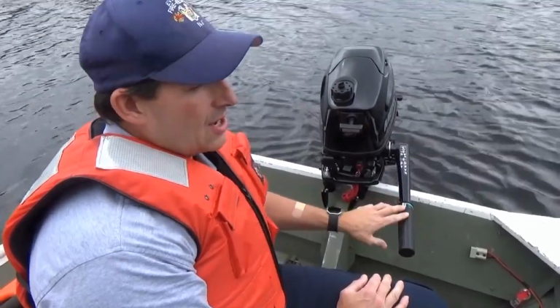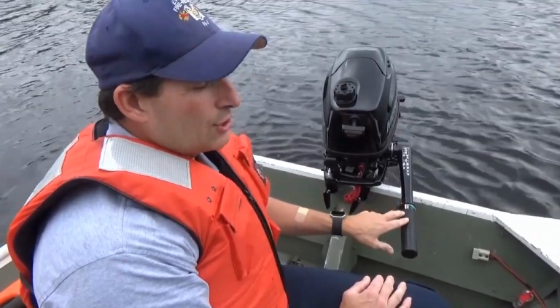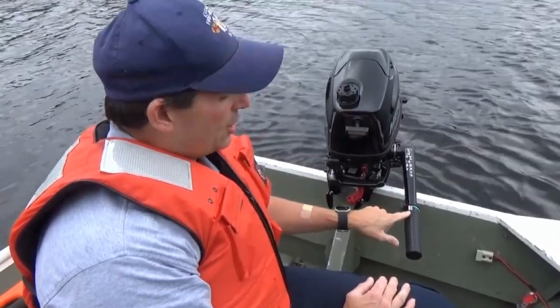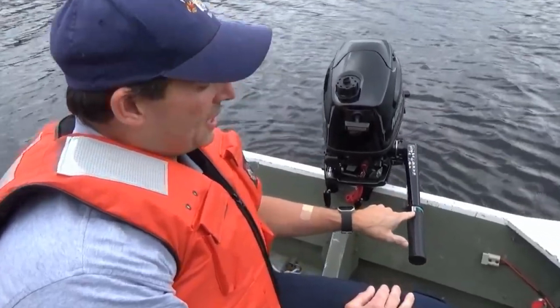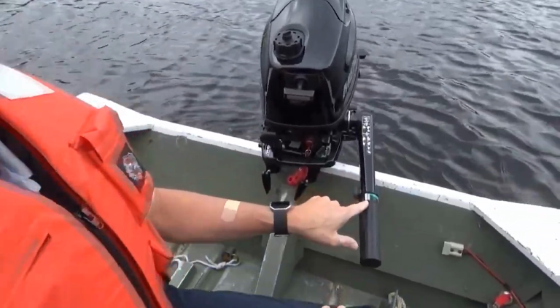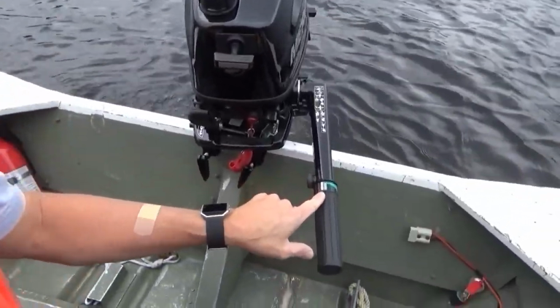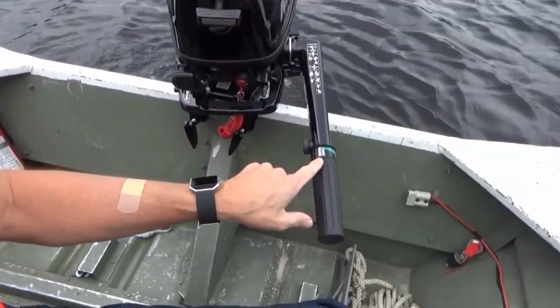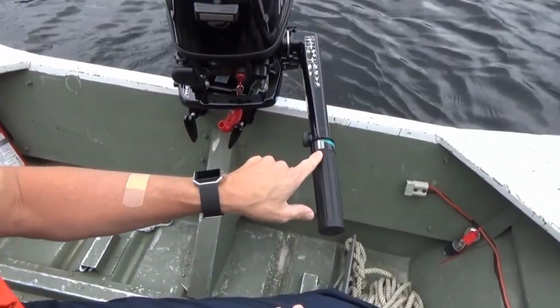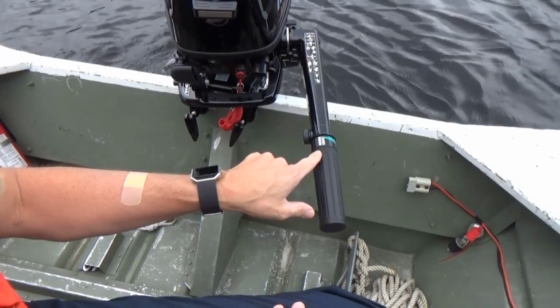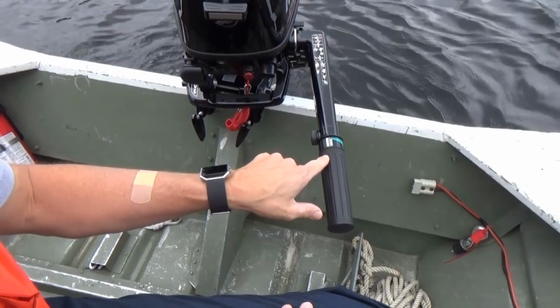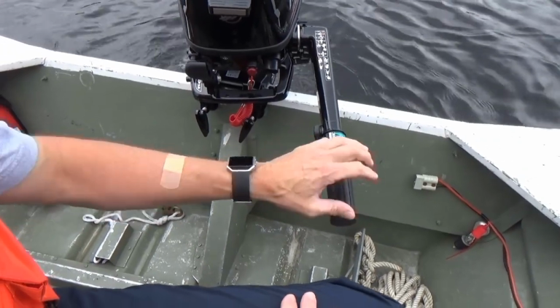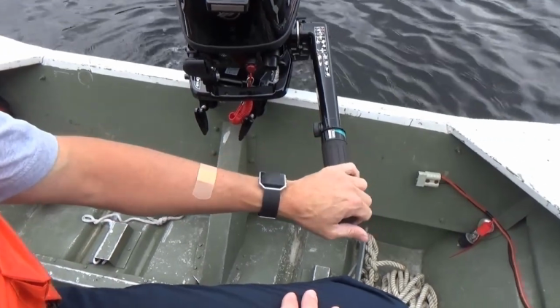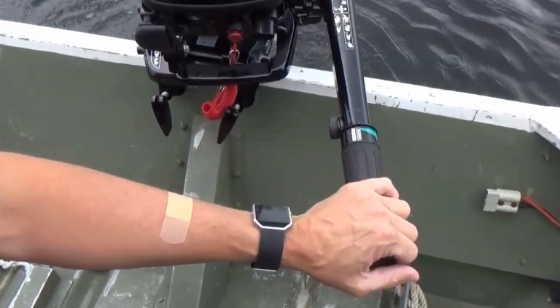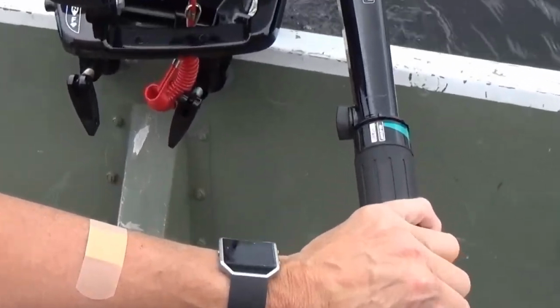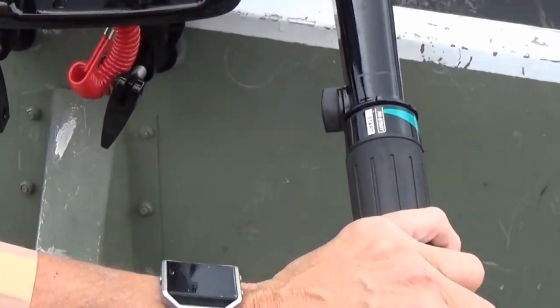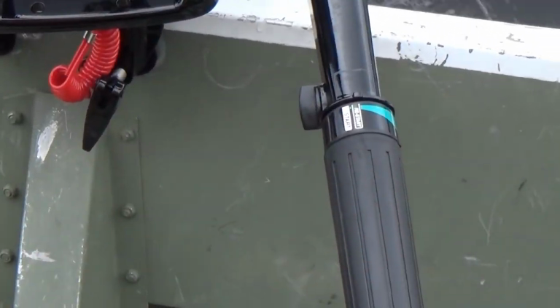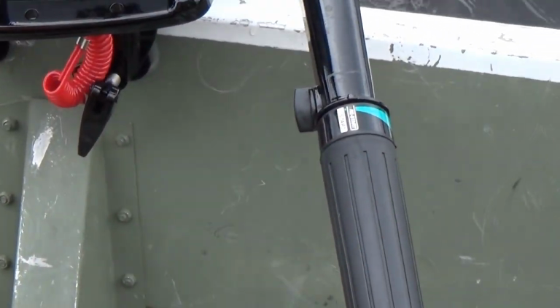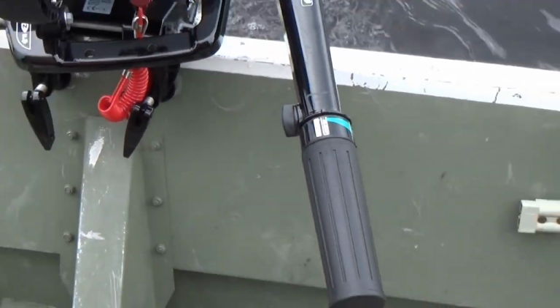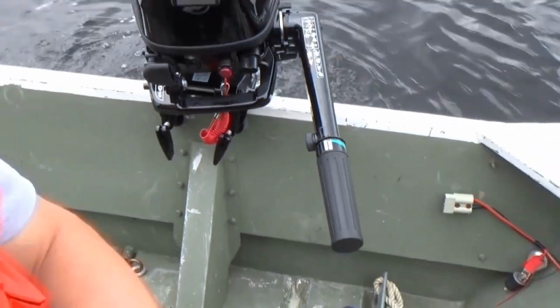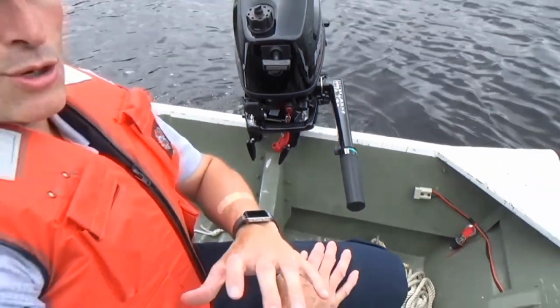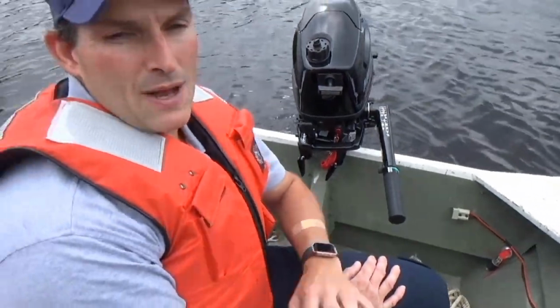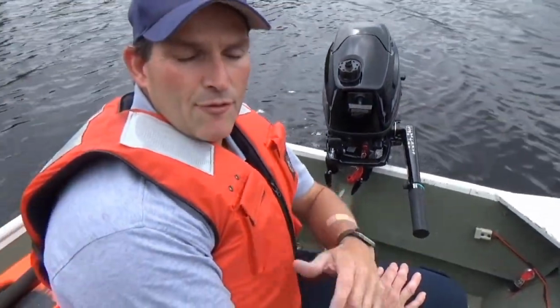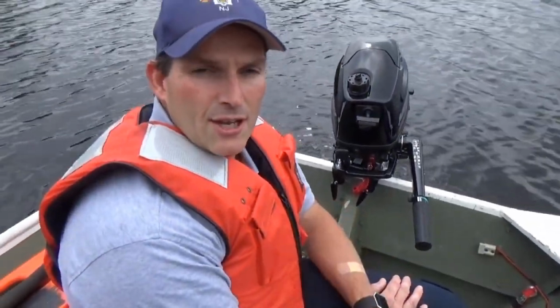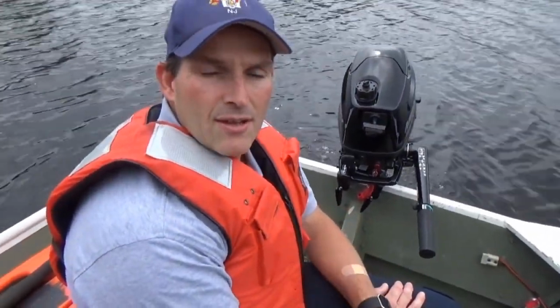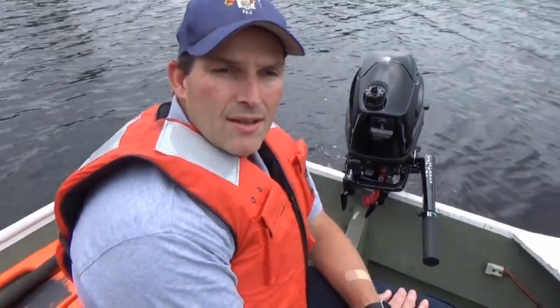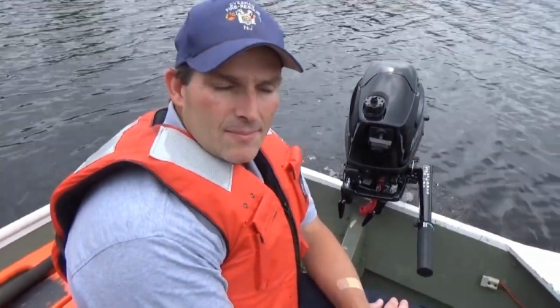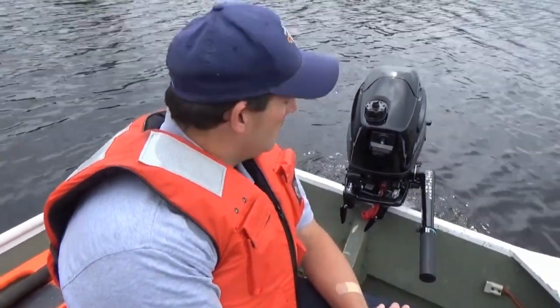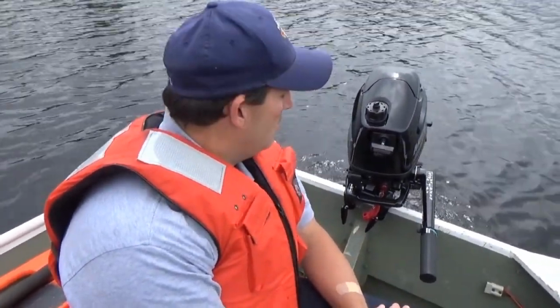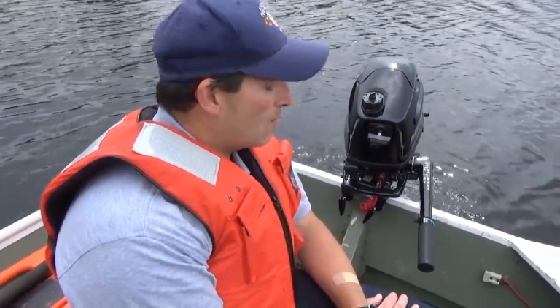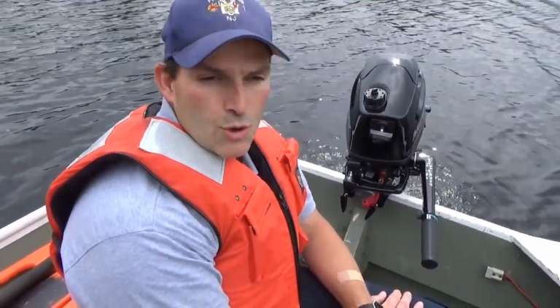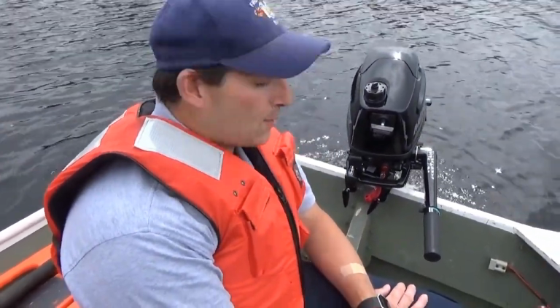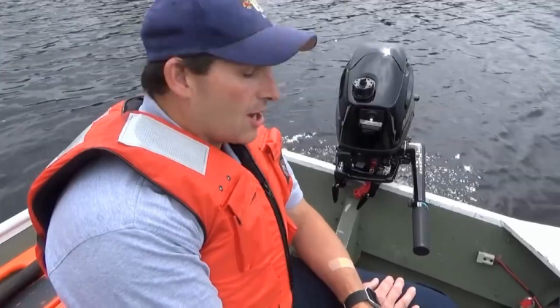The idle spot is pretty much the restart spot, which is also where you would do a warm start. It's a little finicky. Once it's warmed up, you're ready to go.